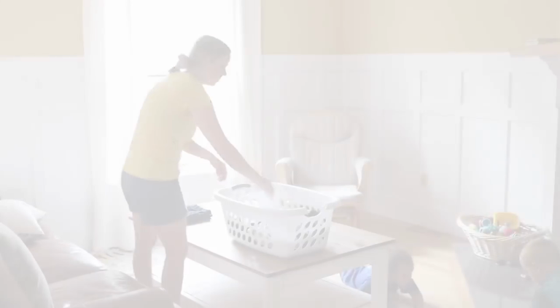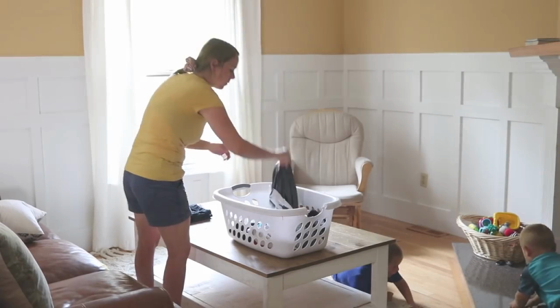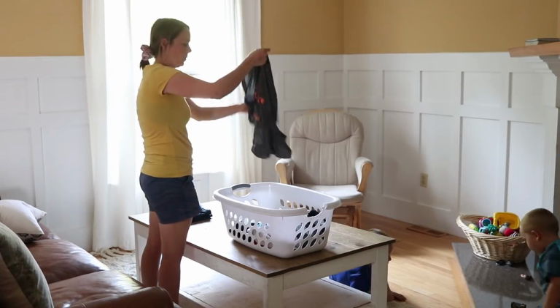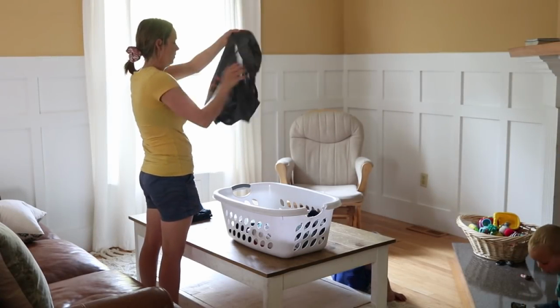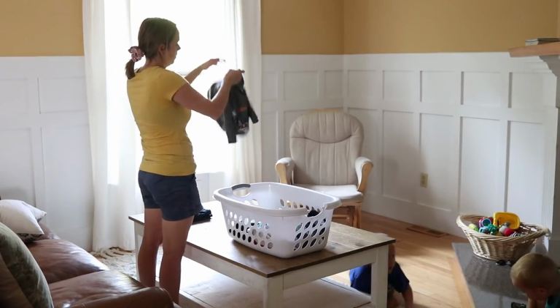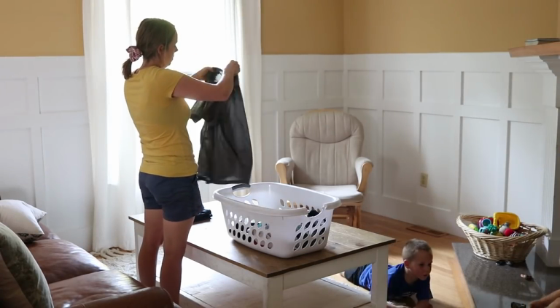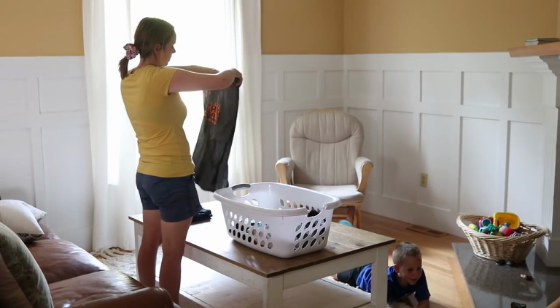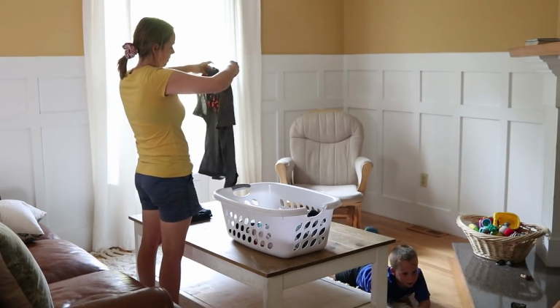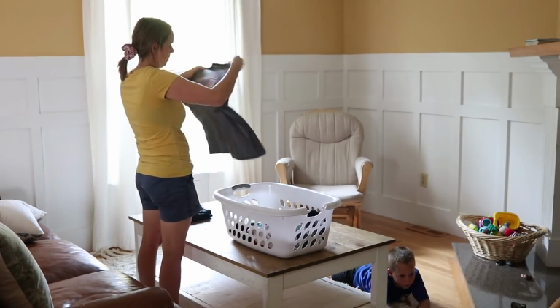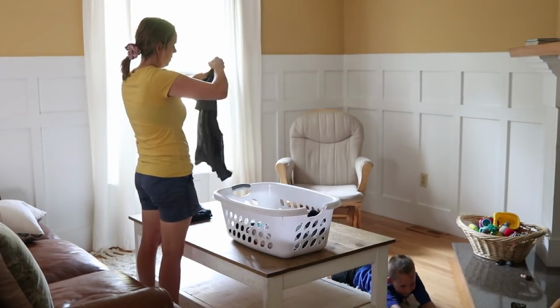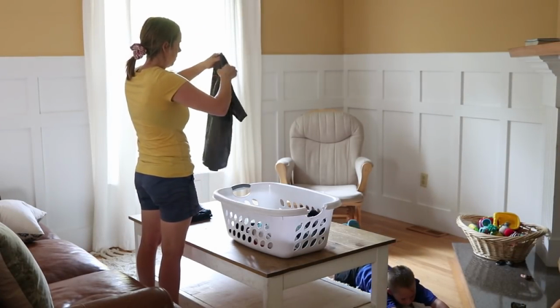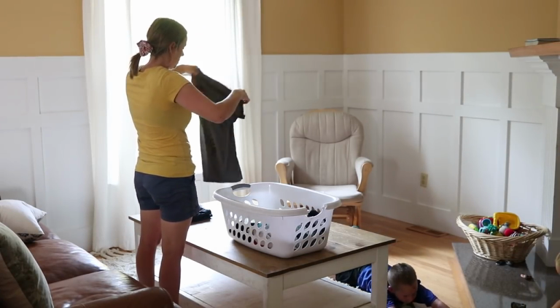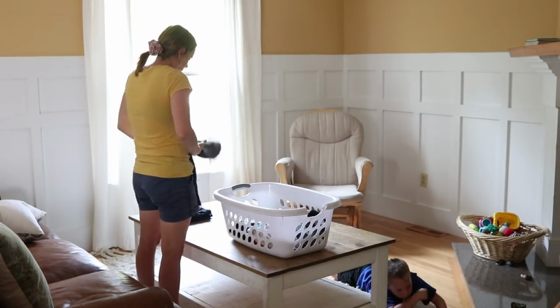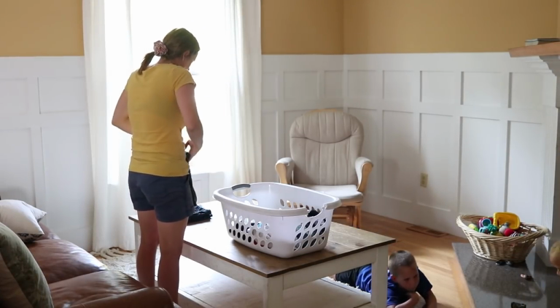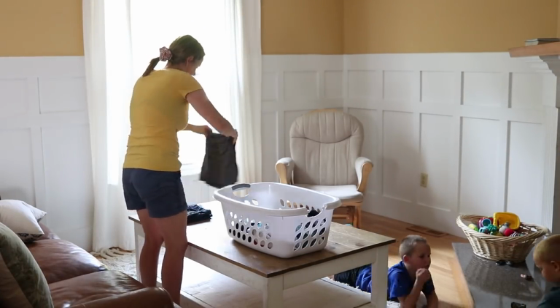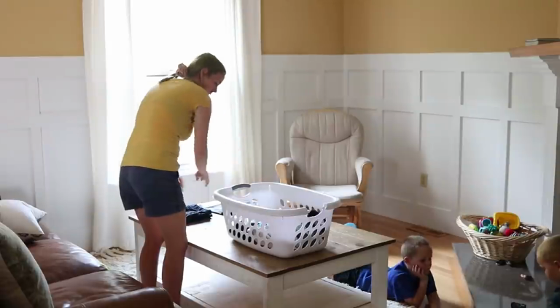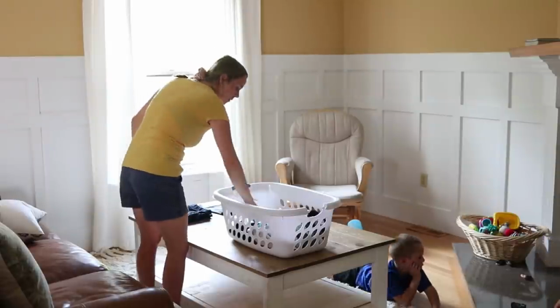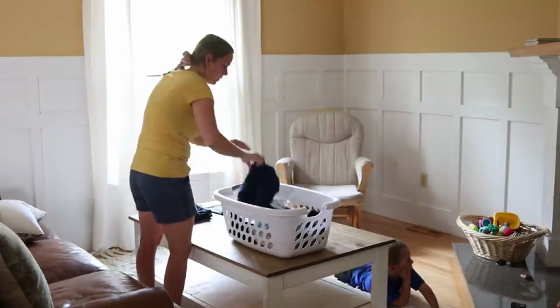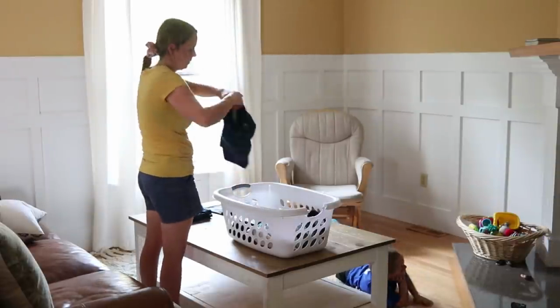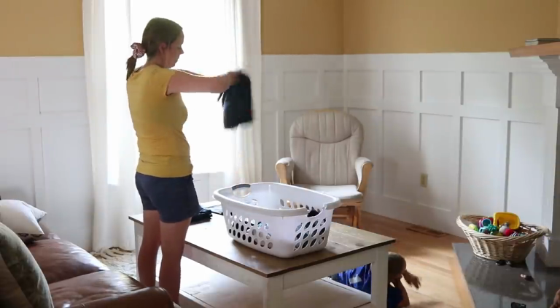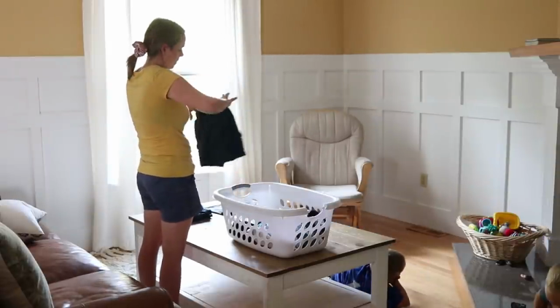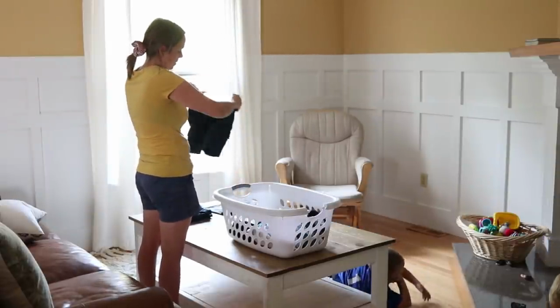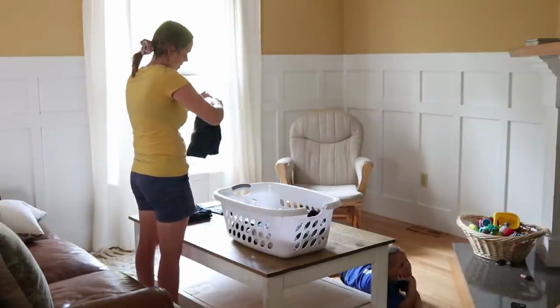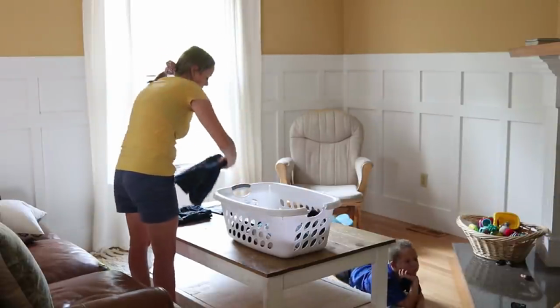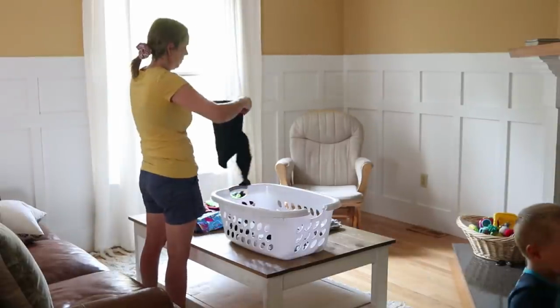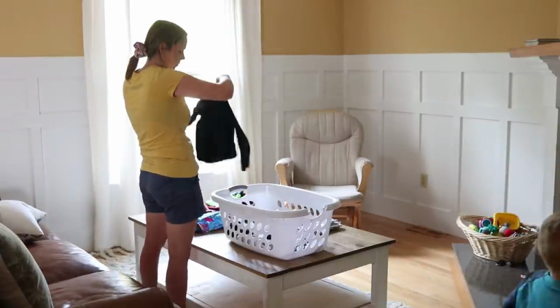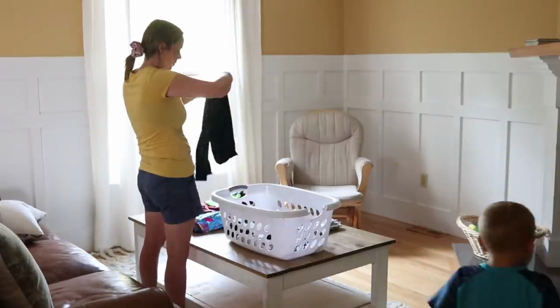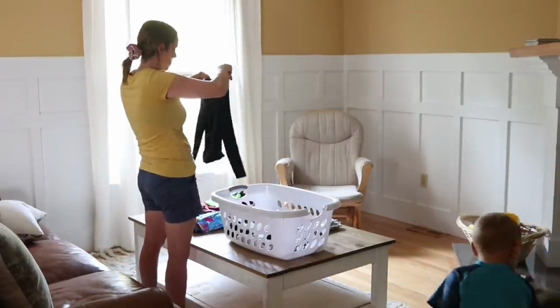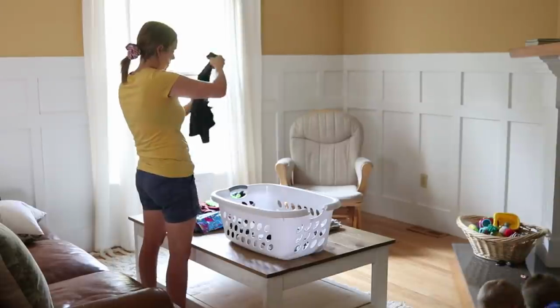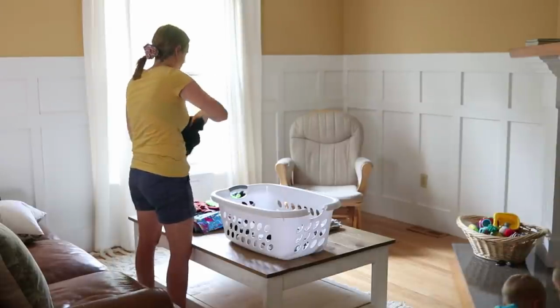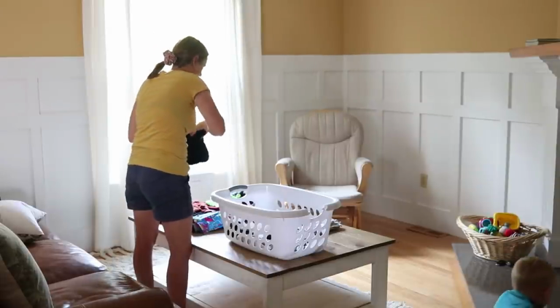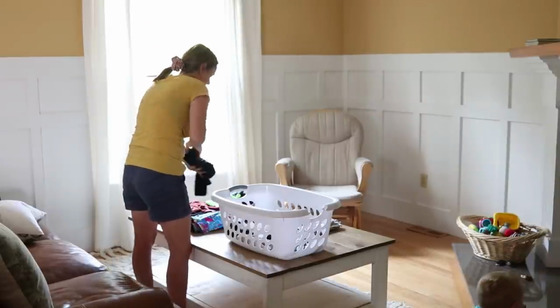After I was done getting the kitchen cleaned up, I did a load of laundry. I like to run a load of laundry every night before bed, so in the morning we have a load to fold, and the kids will usually help me put this away.